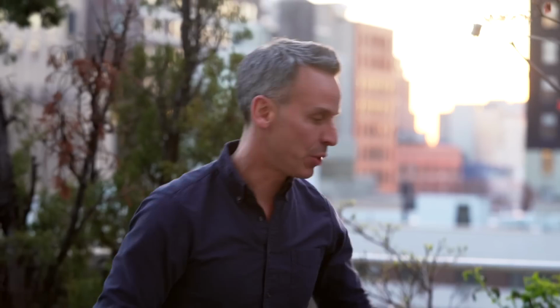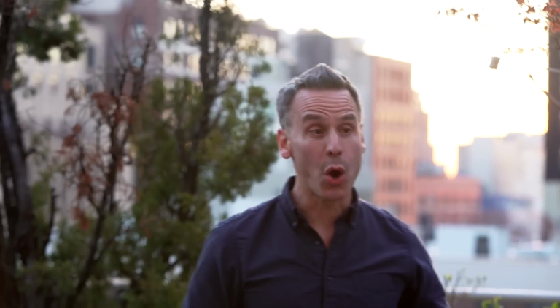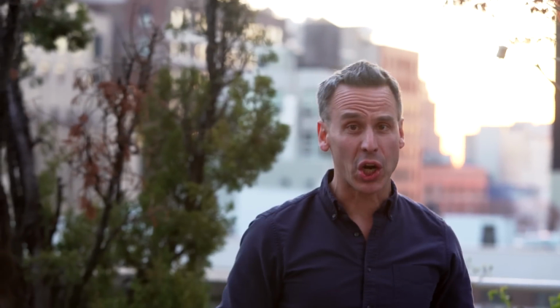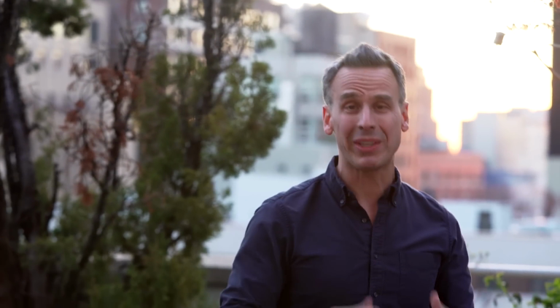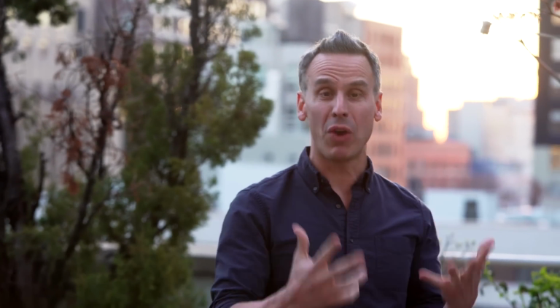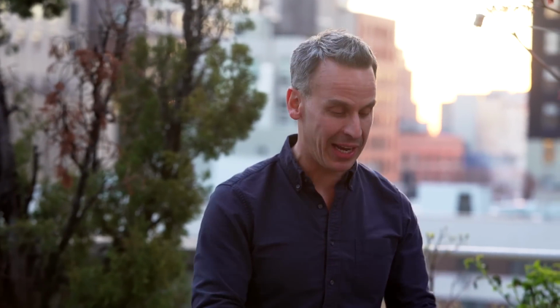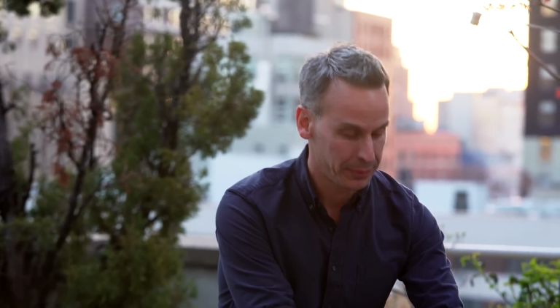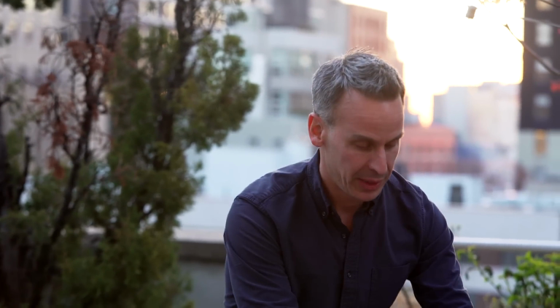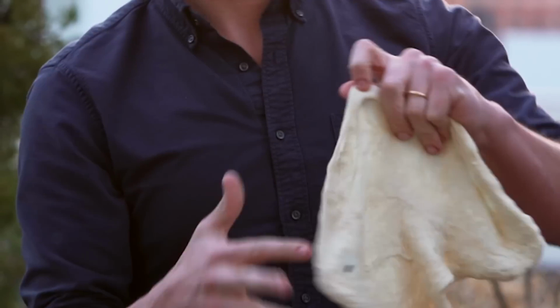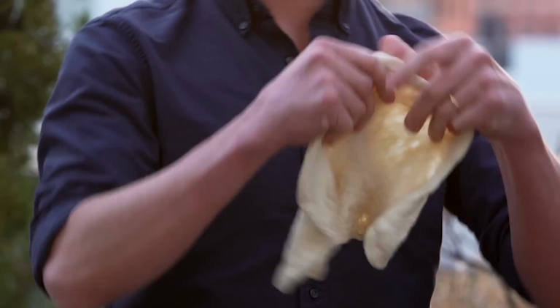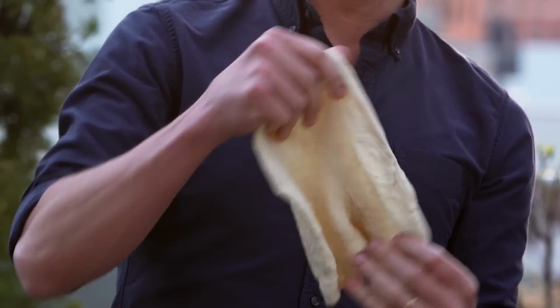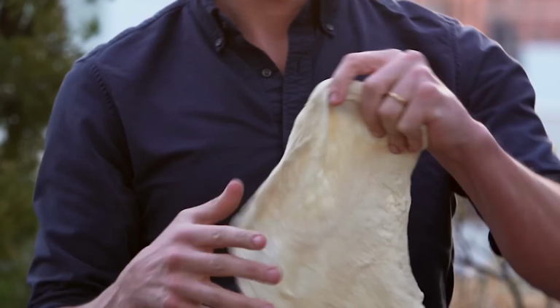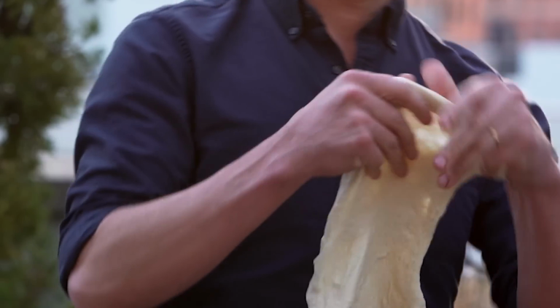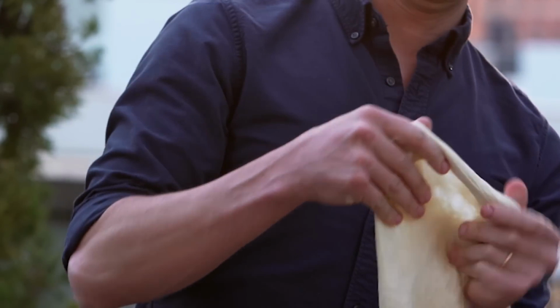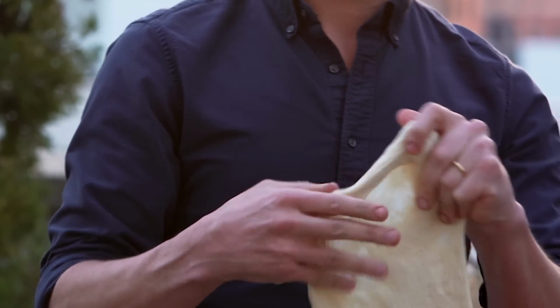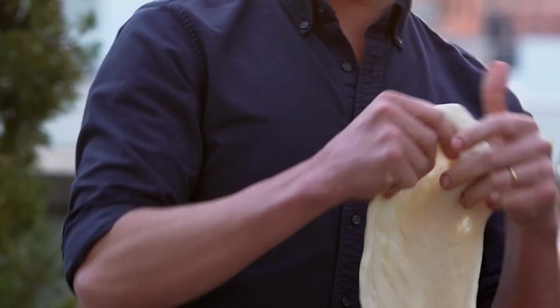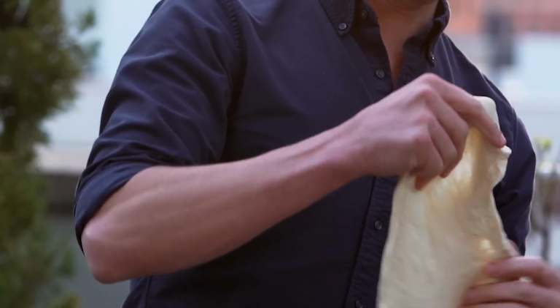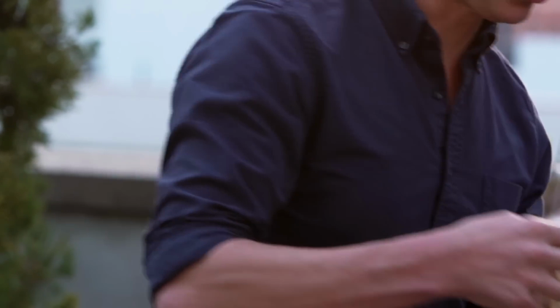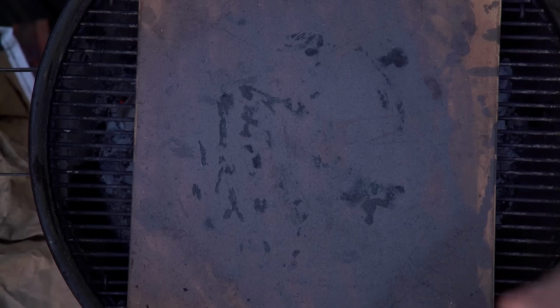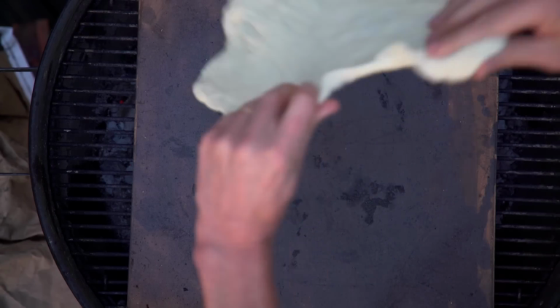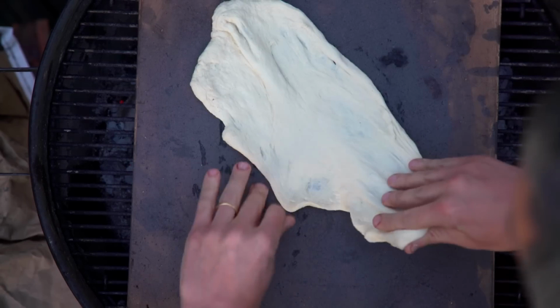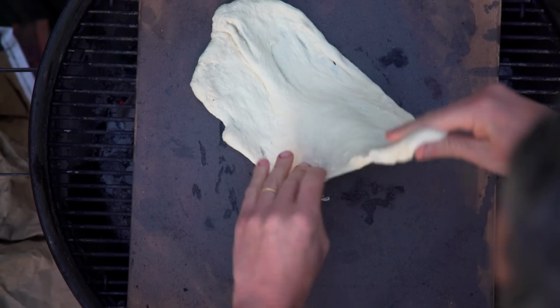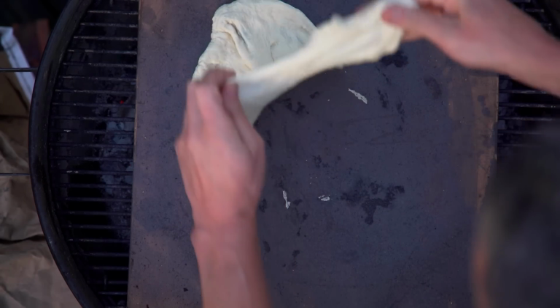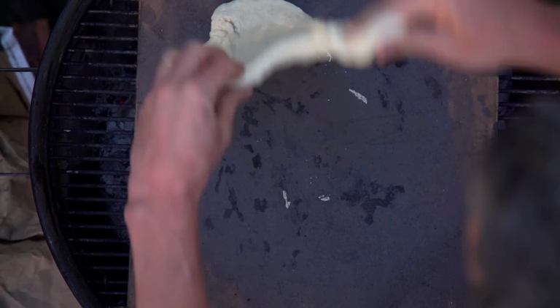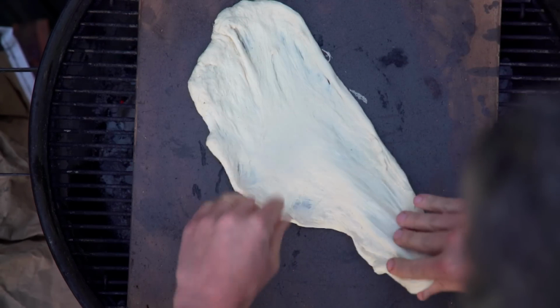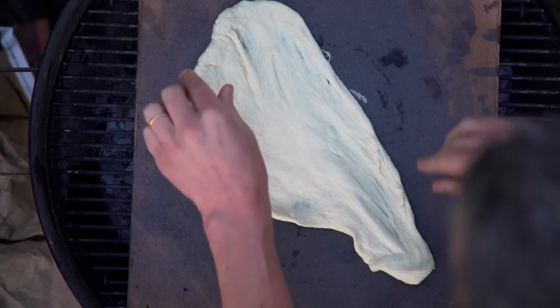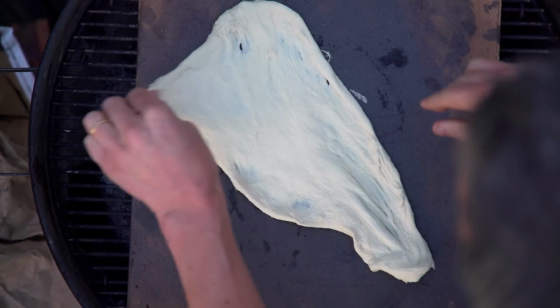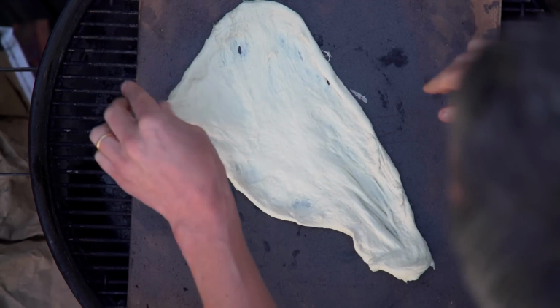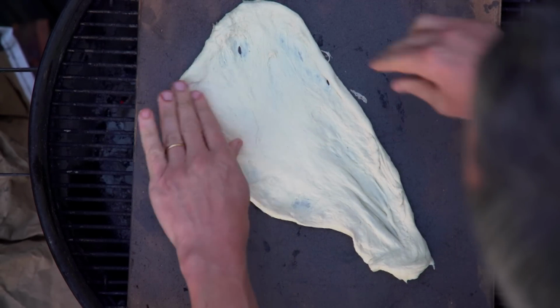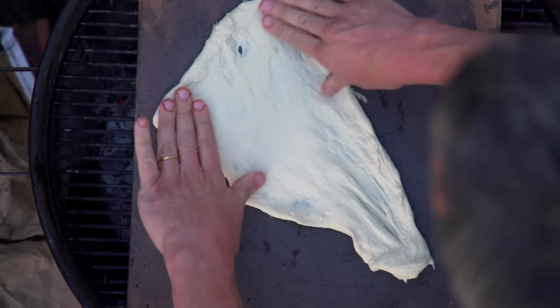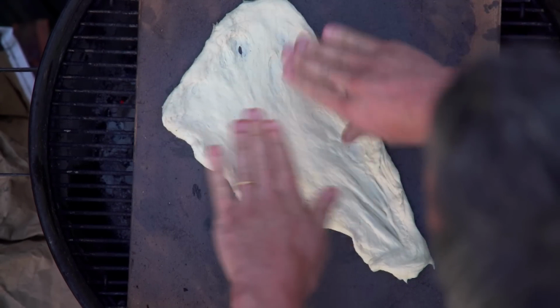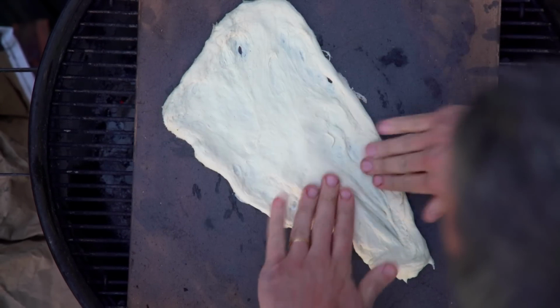You put that over the charcoal and get it ripping hot. When you're ready to grill, you just take the dough and throw it directly on there. It's not perfect — we're gonna have kind of an oblong shaped pizza, and that's all right.